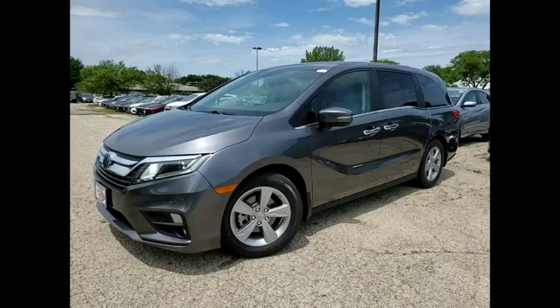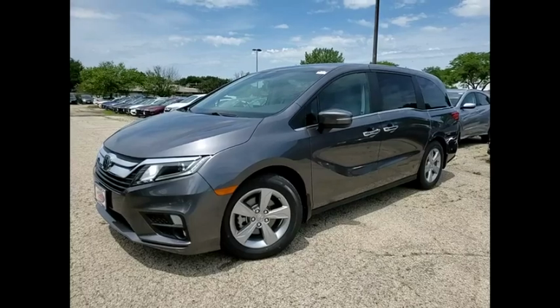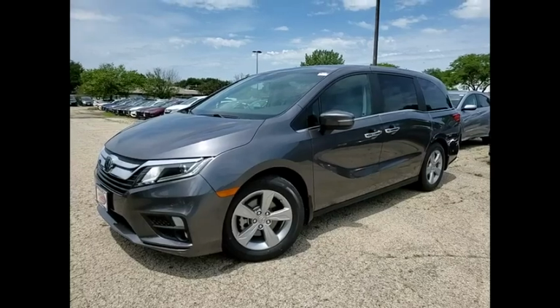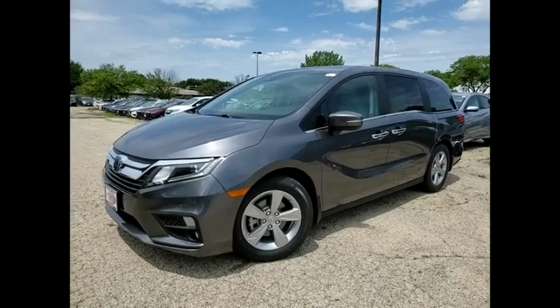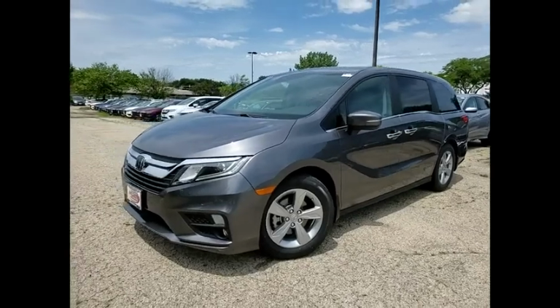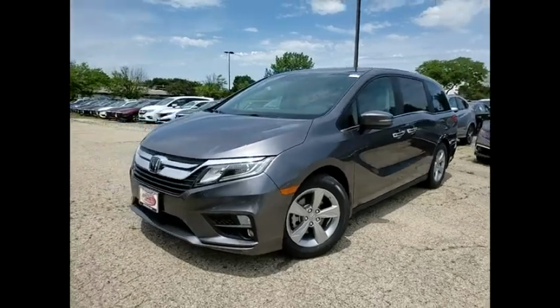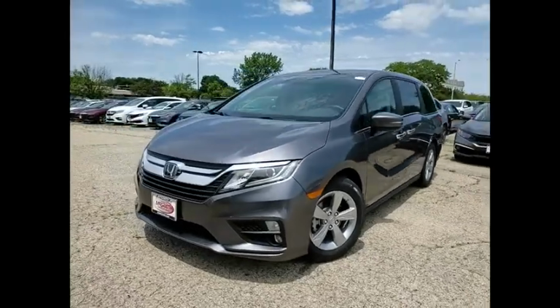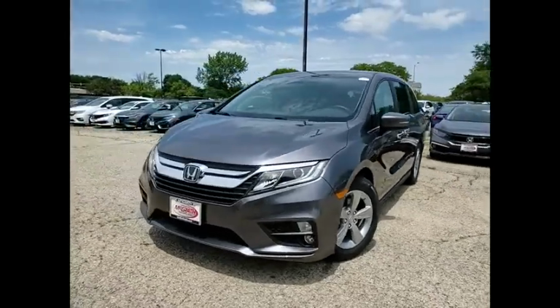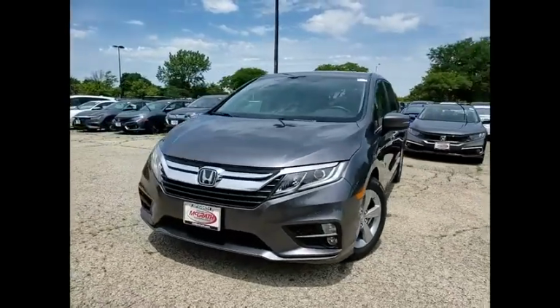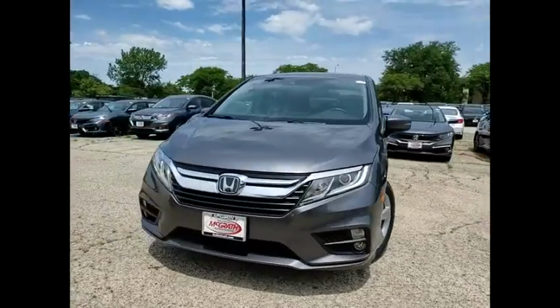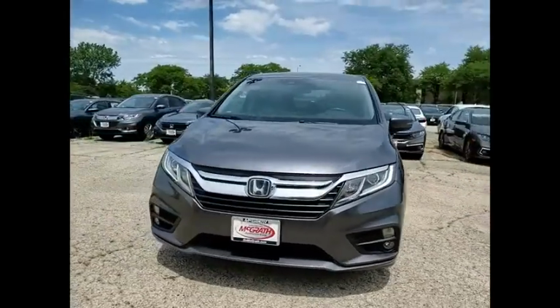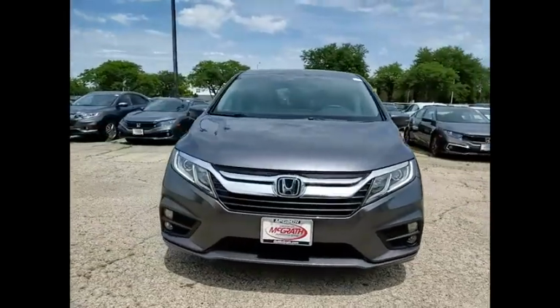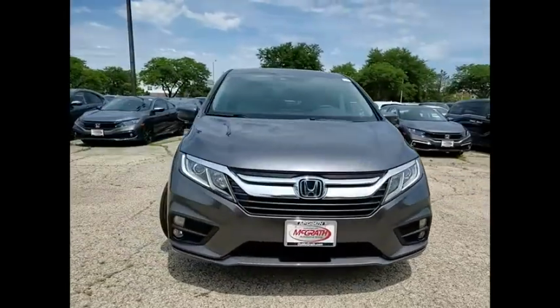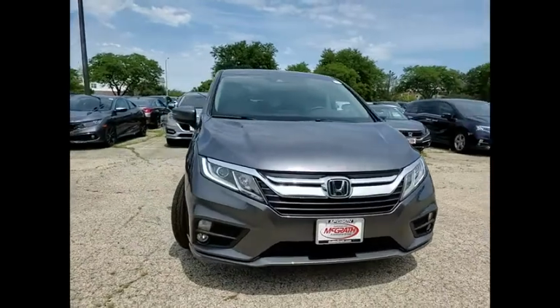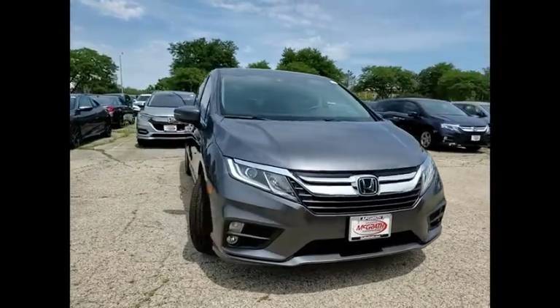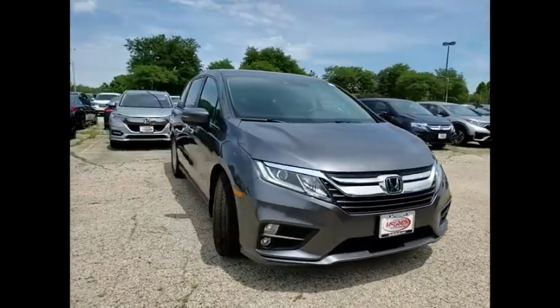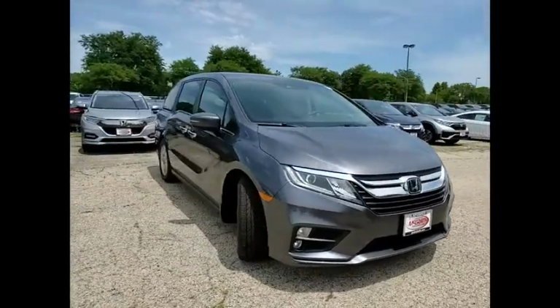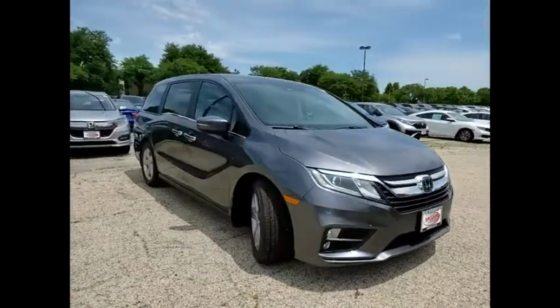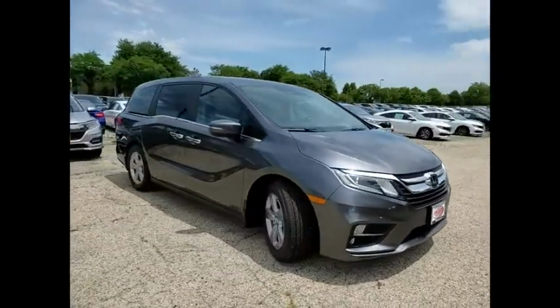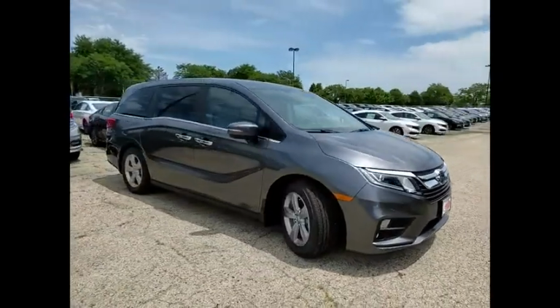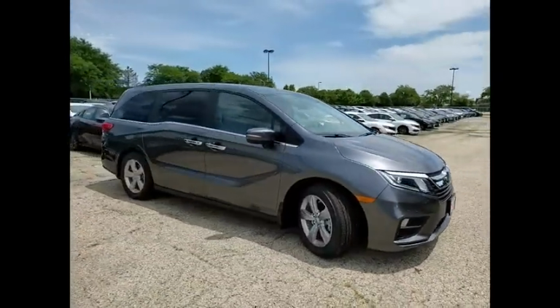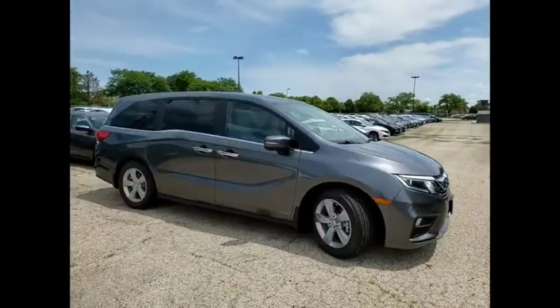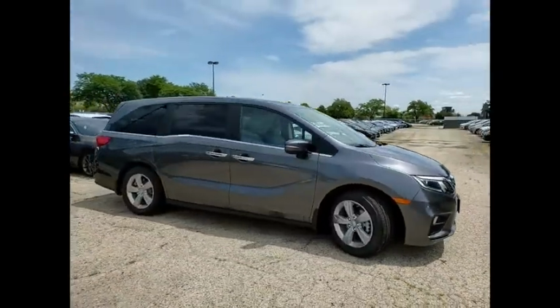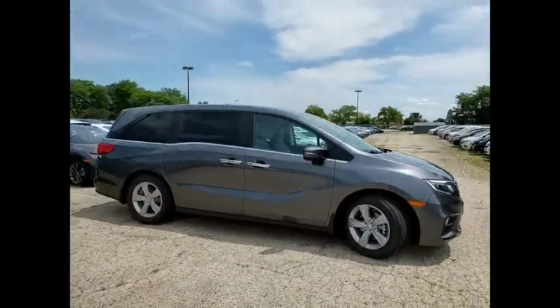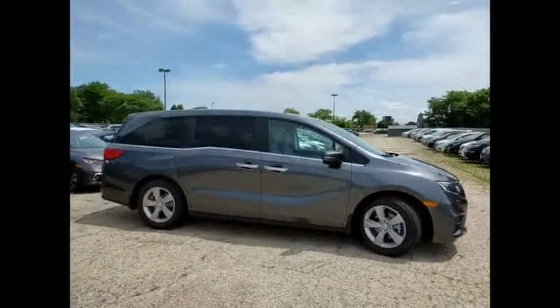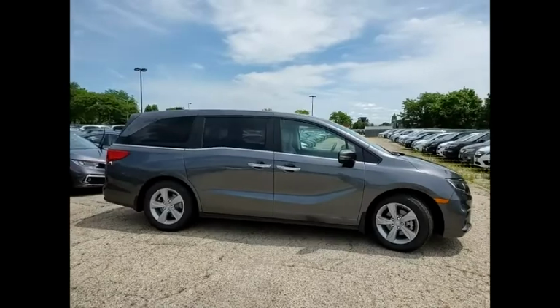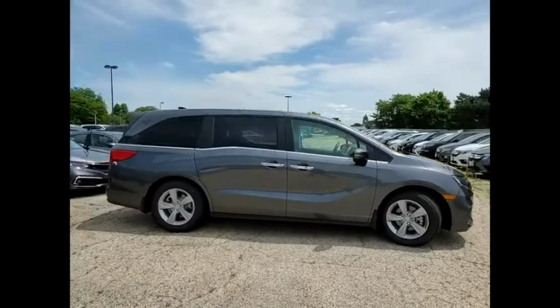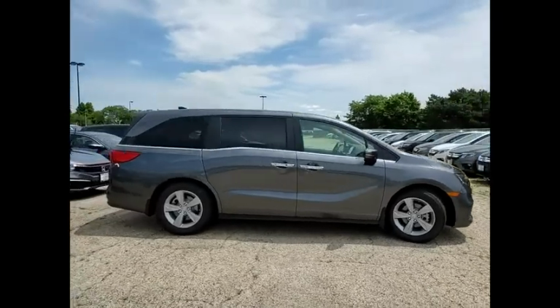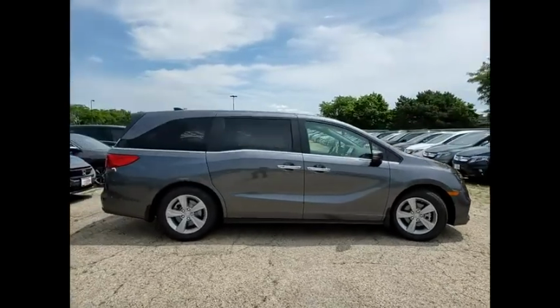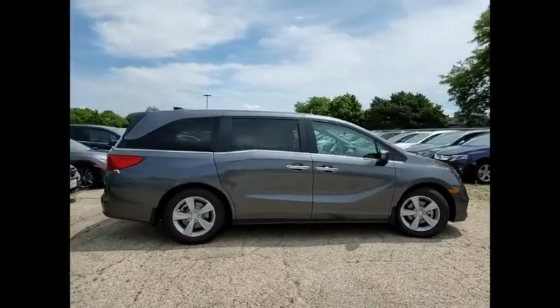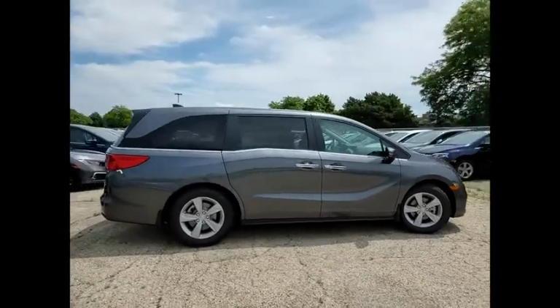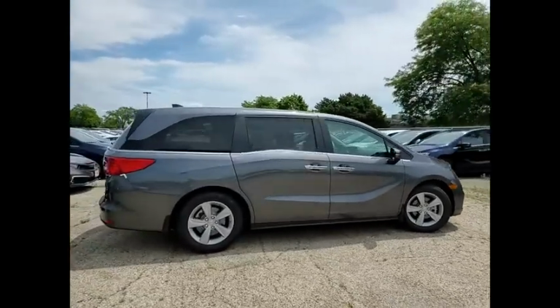Stop by and take a look at the 2020 Odyssey. The Honda Odyssey is a showcase of distinguished style, captivating technology, and advanced safety features — a must for all families.